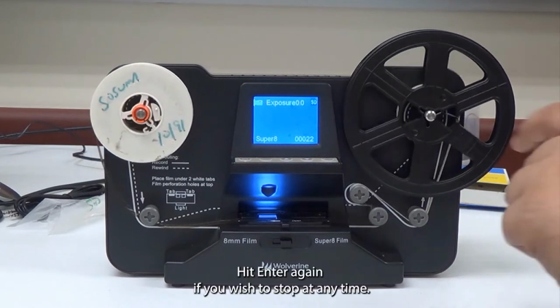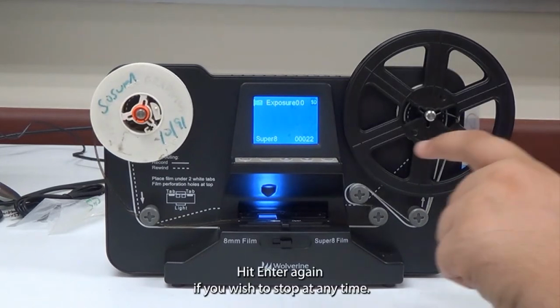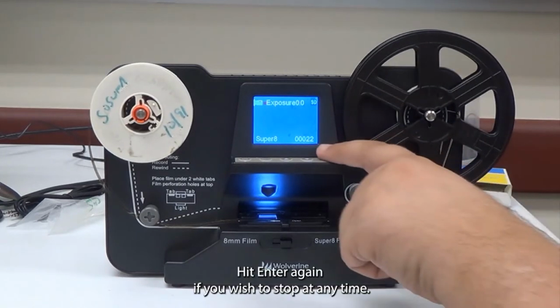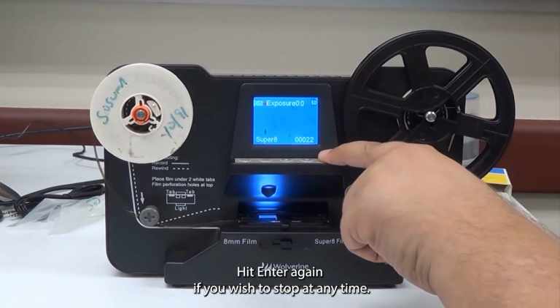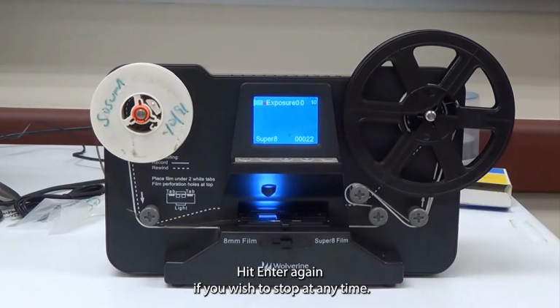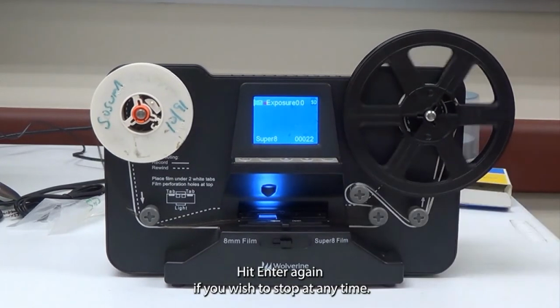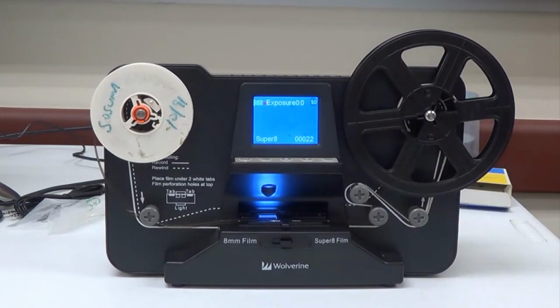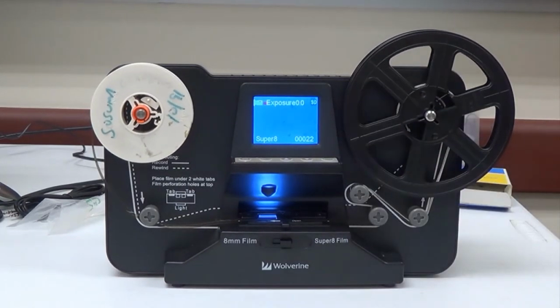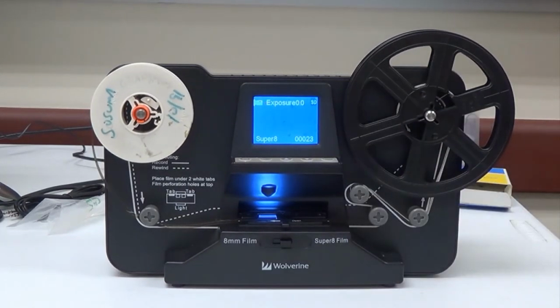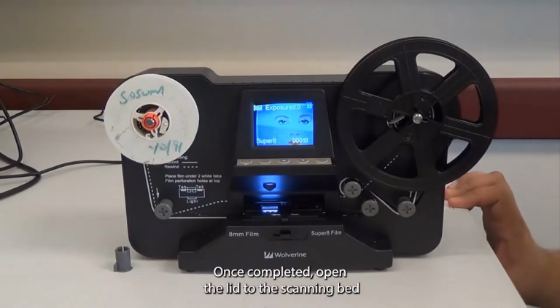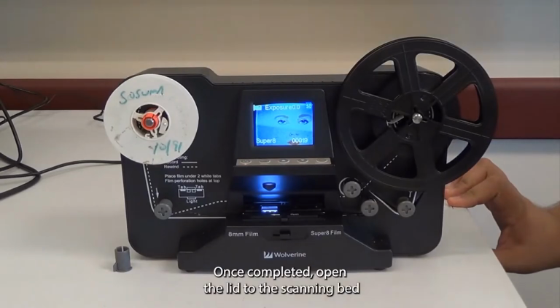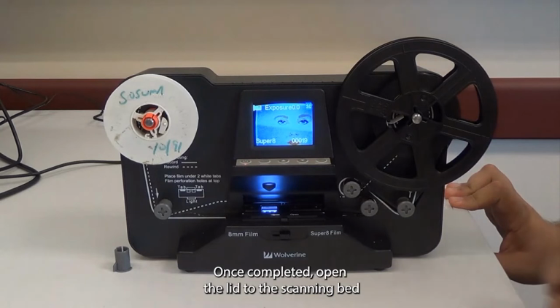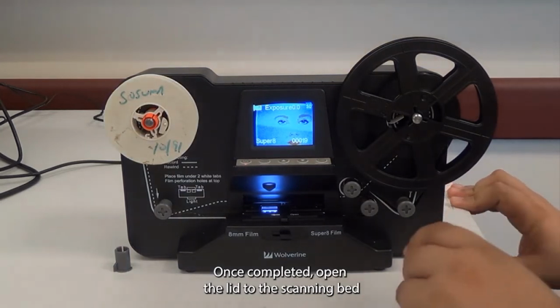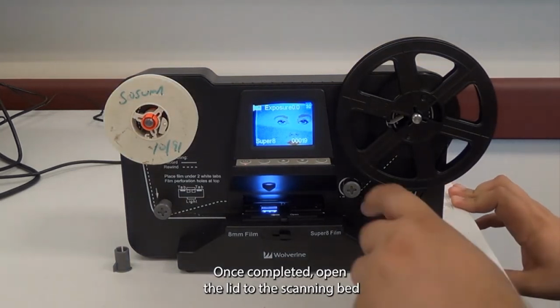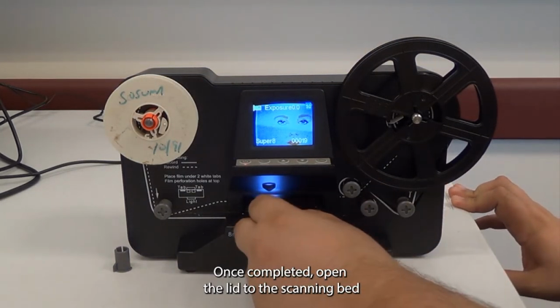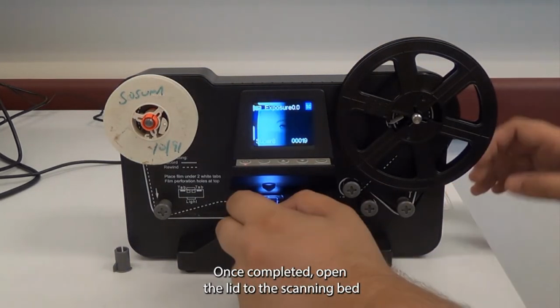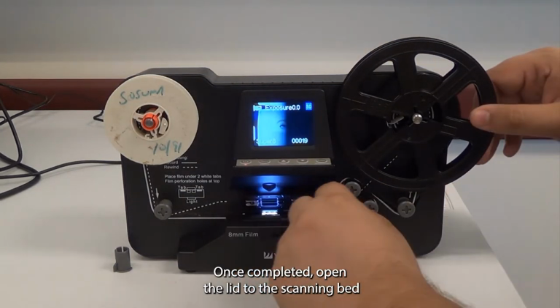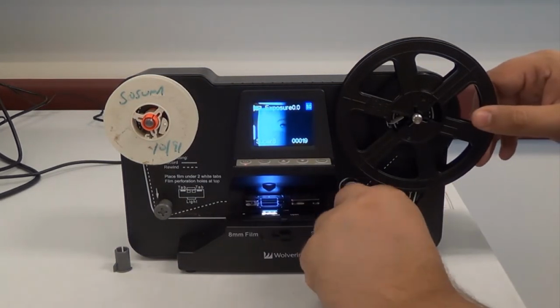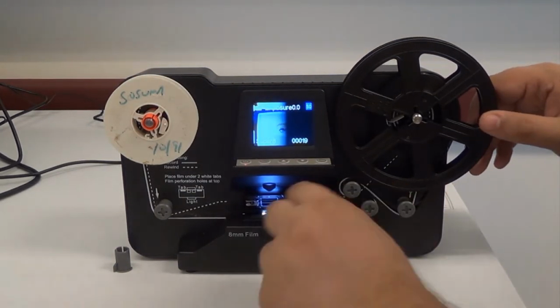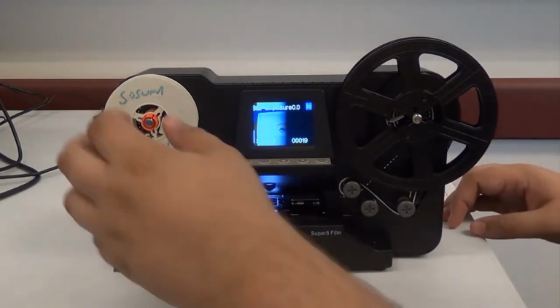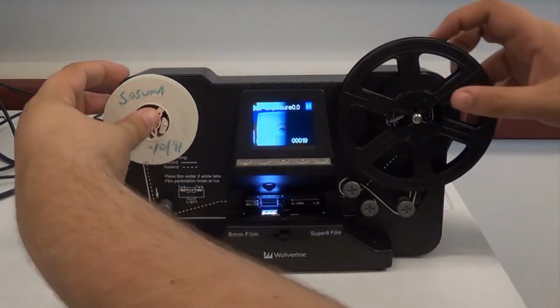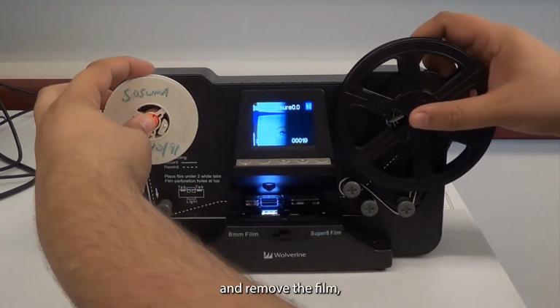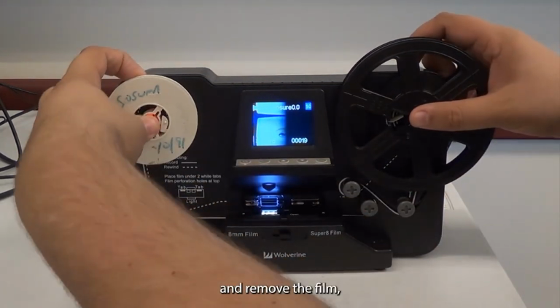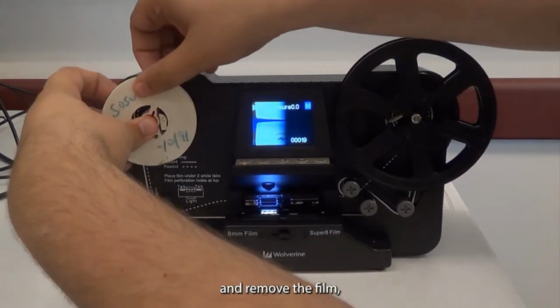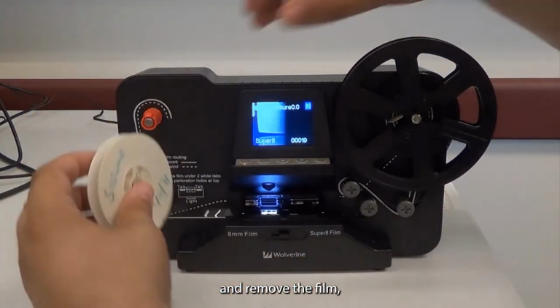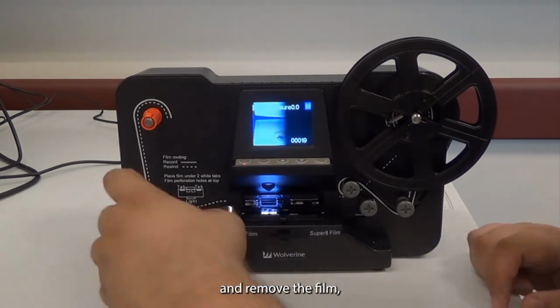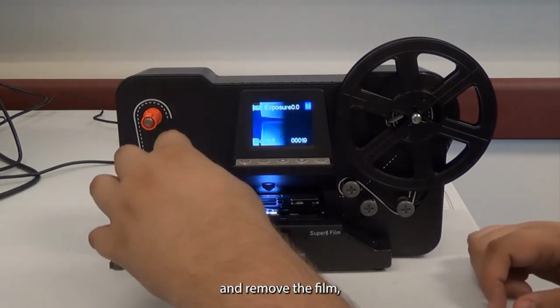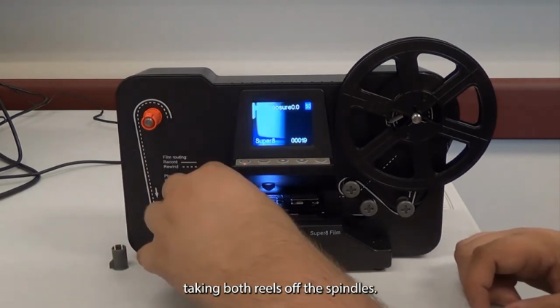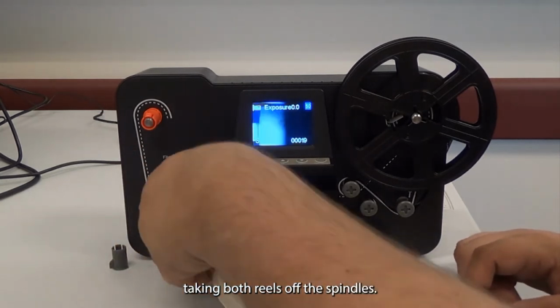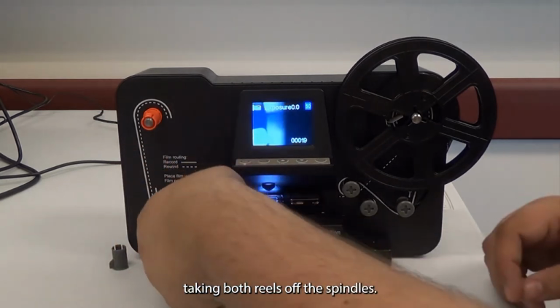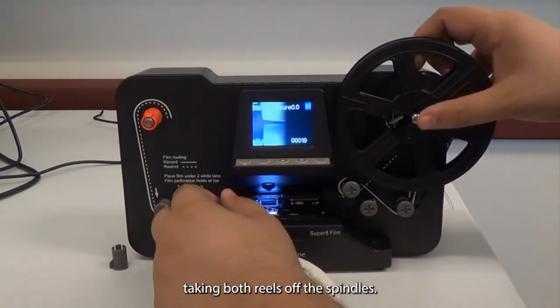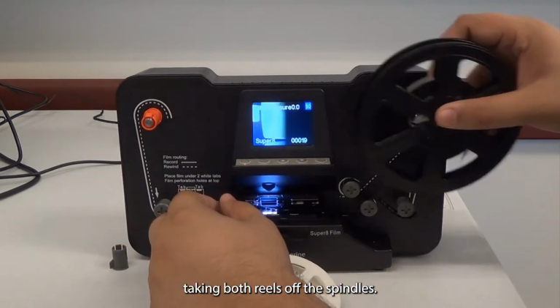Hit Enter again if you wish to stop at any time. Once completed, open the lid to the scanning bed and remove the film, taking both reels off the spindles.